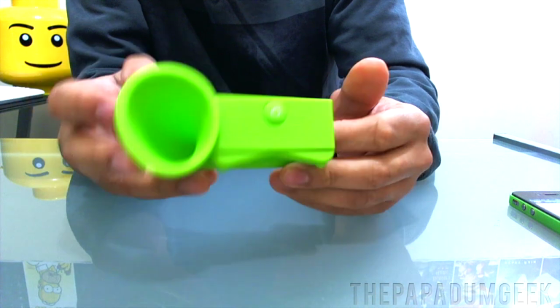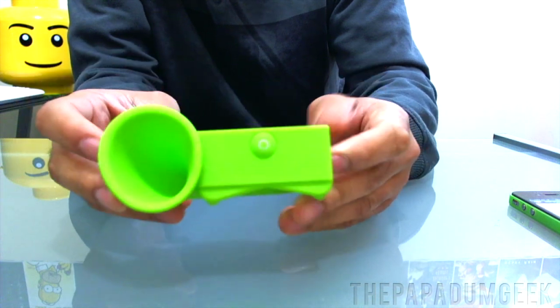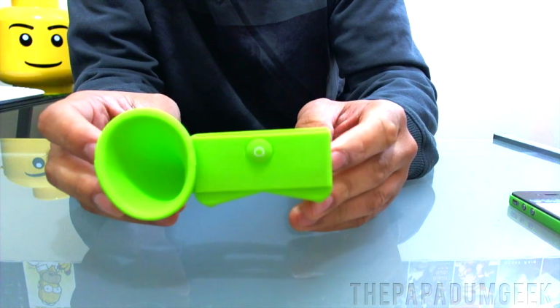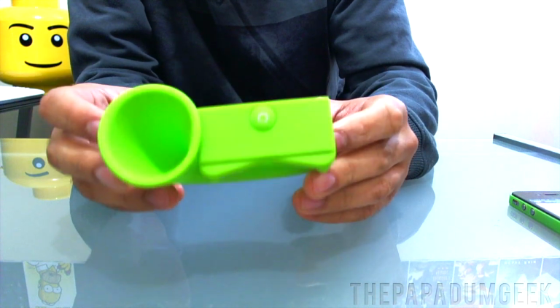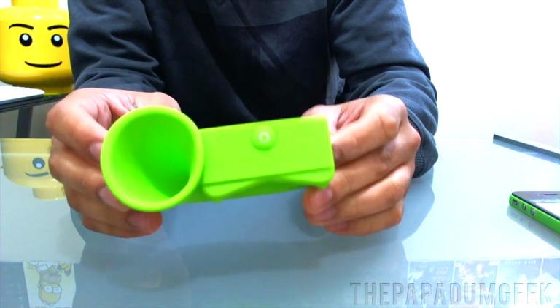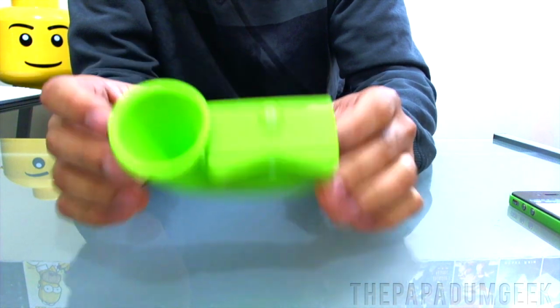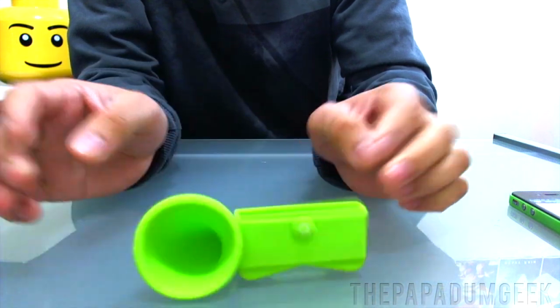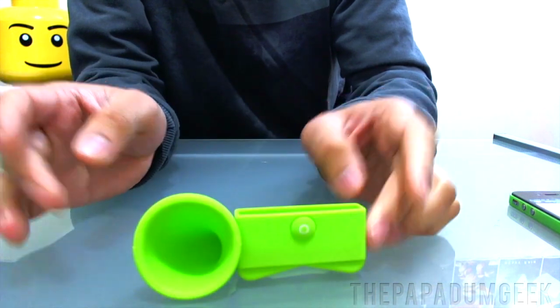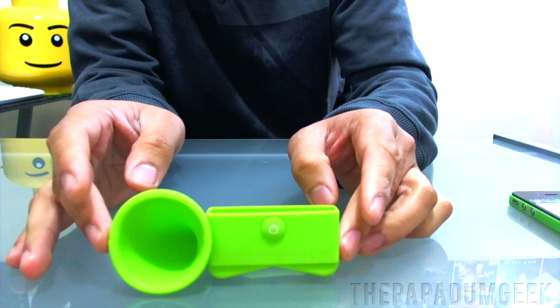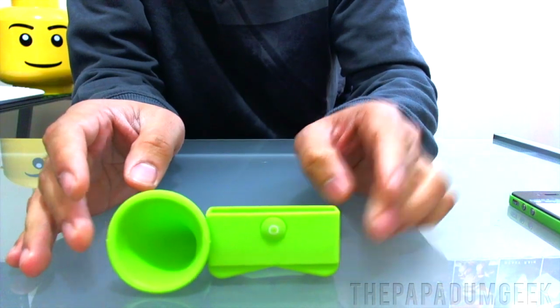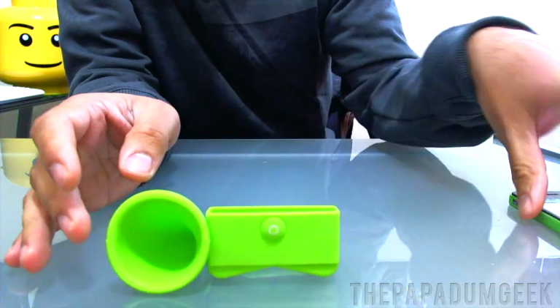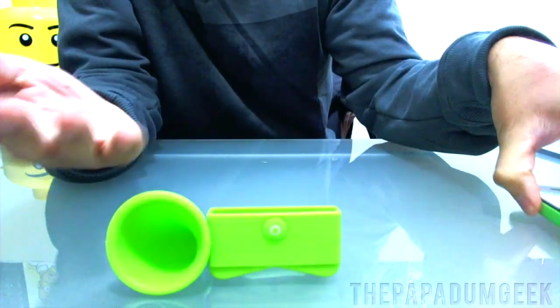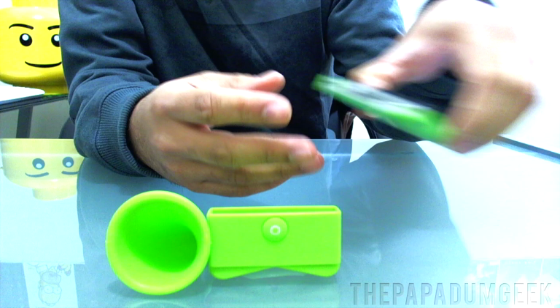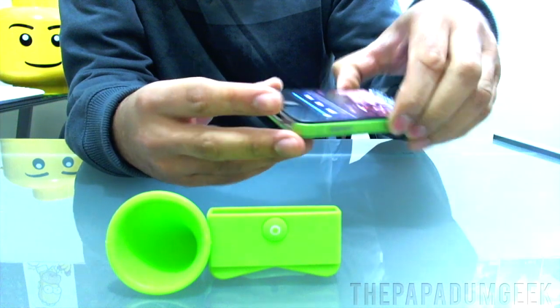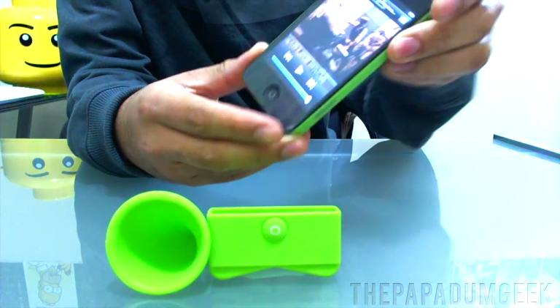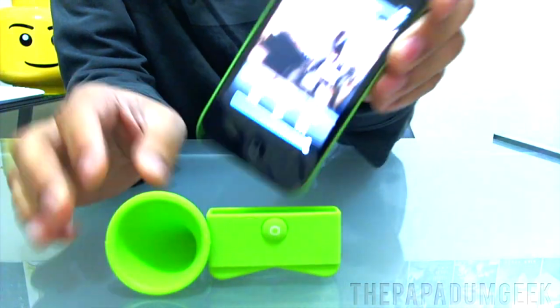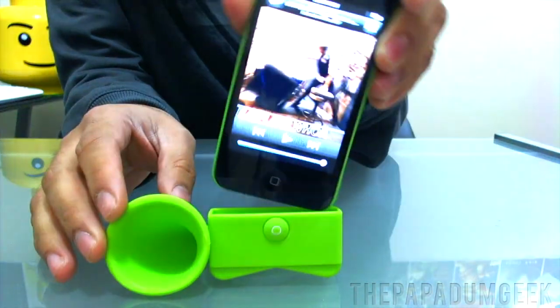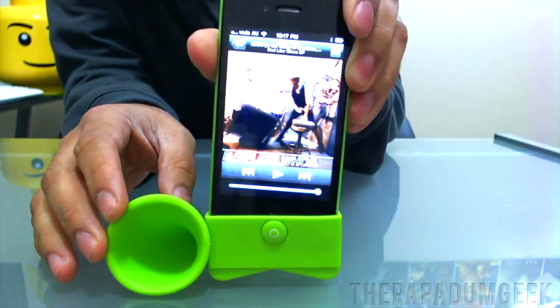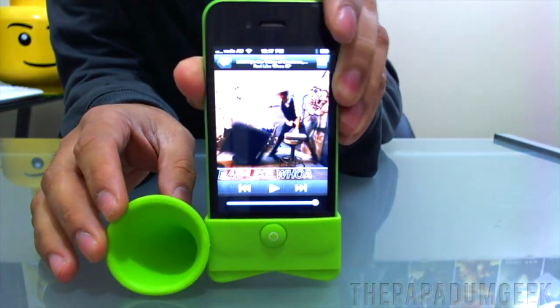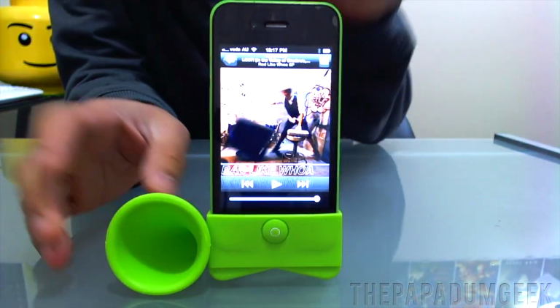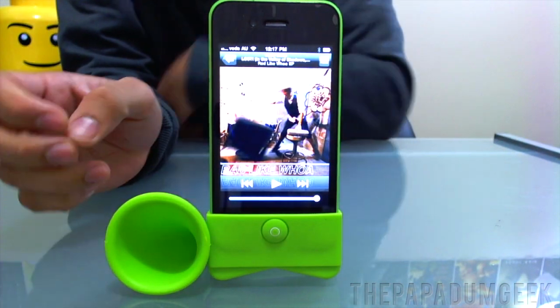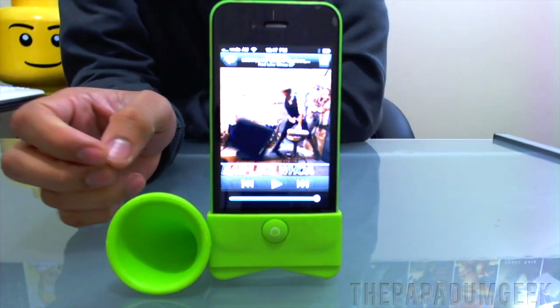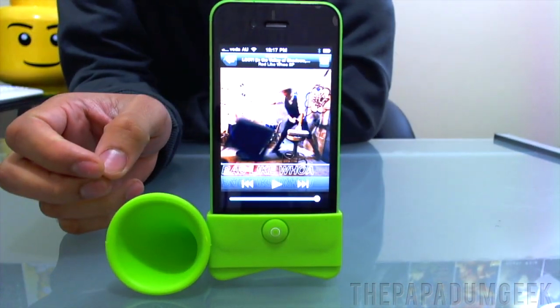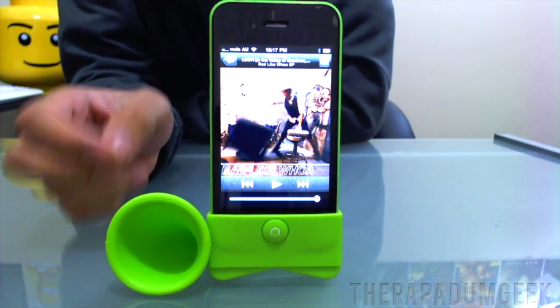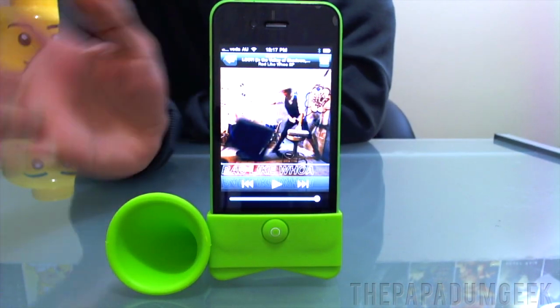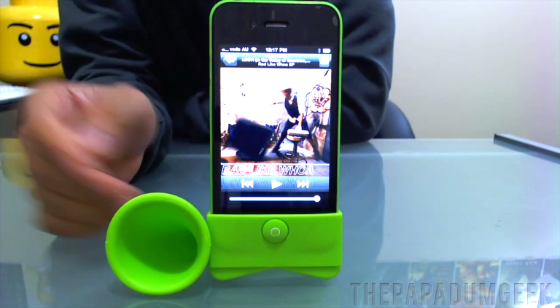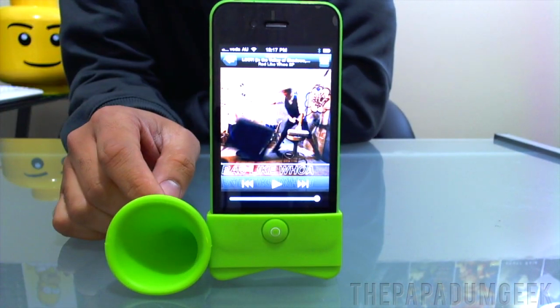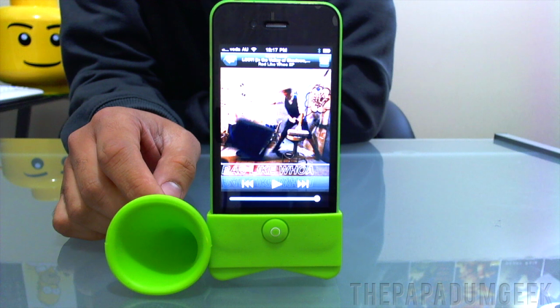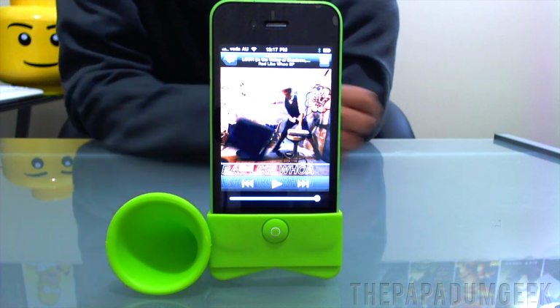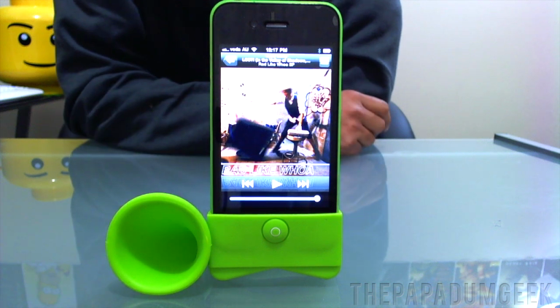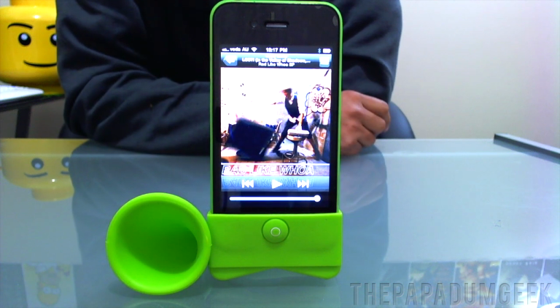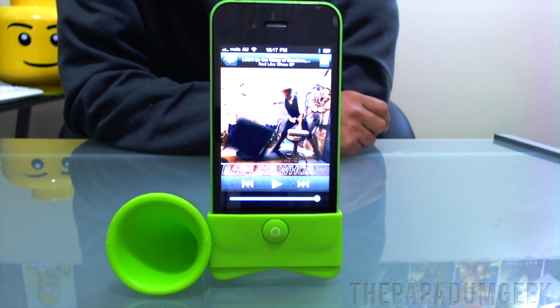I'll send this off to you. That's the Horn Stand. Hope you liked it — it's actually a really cool little thing. Anyway guys, I'll catch you later, hopefully in the next video. See ya.